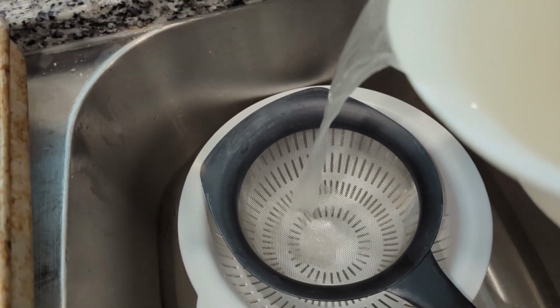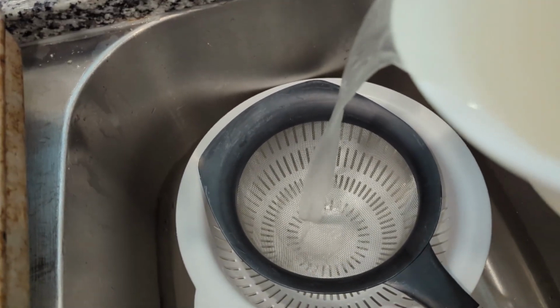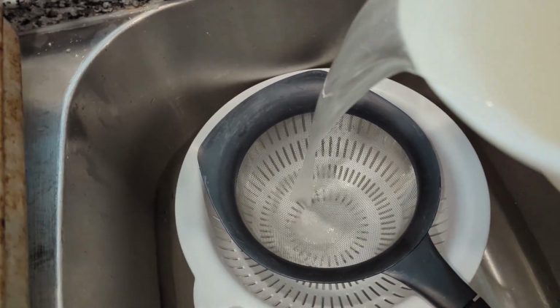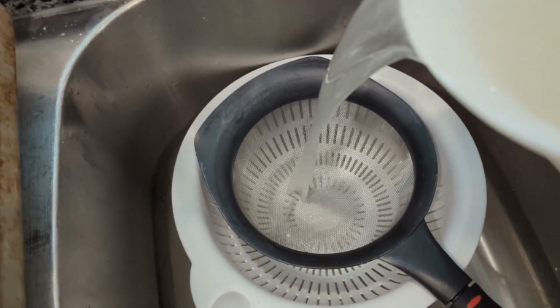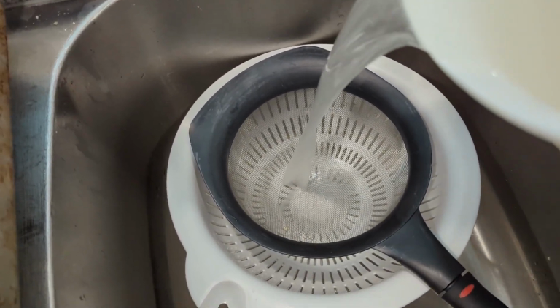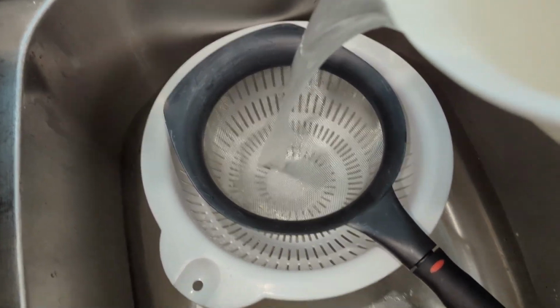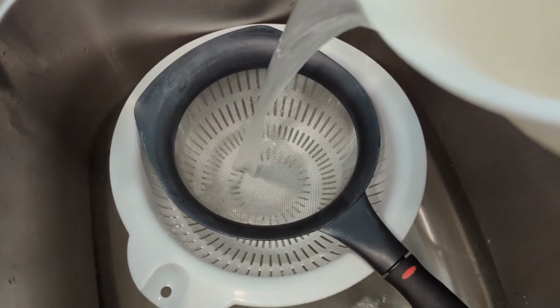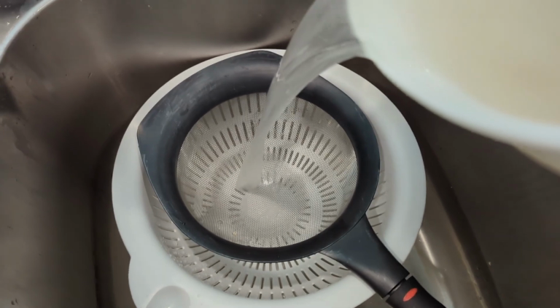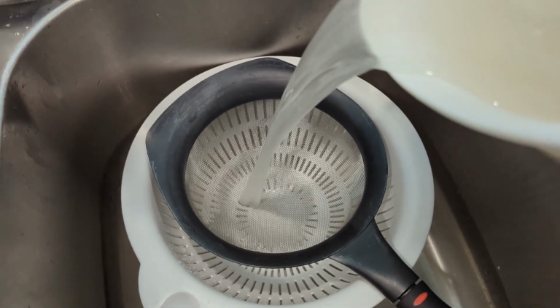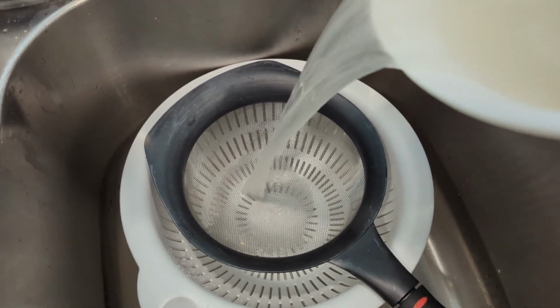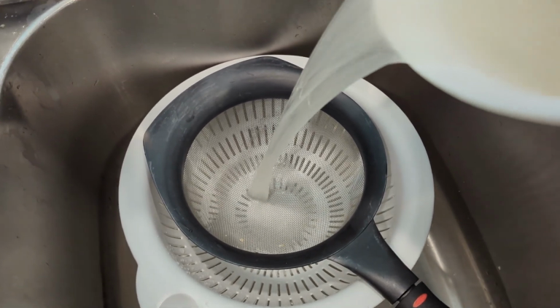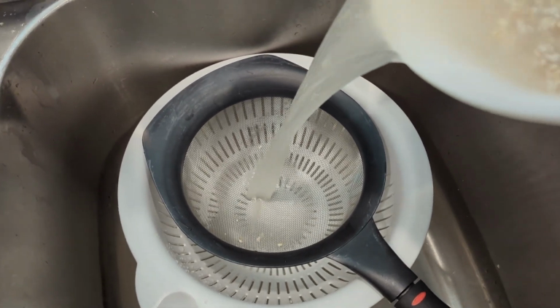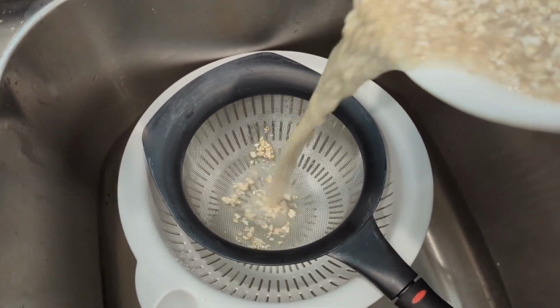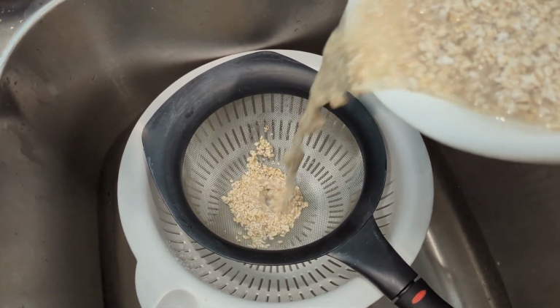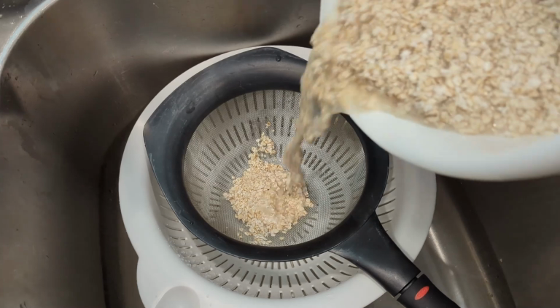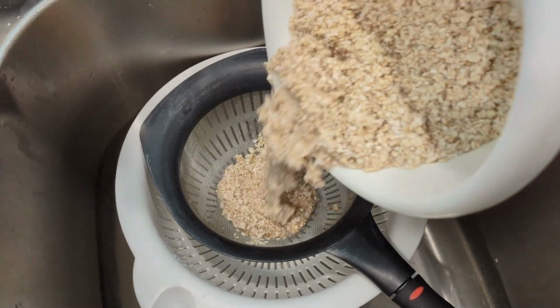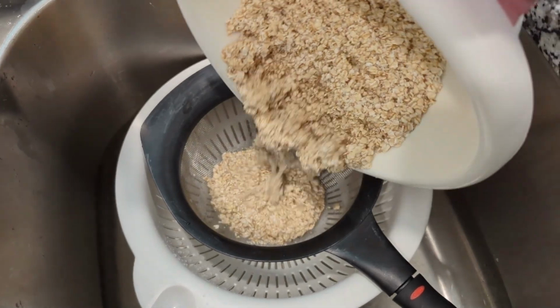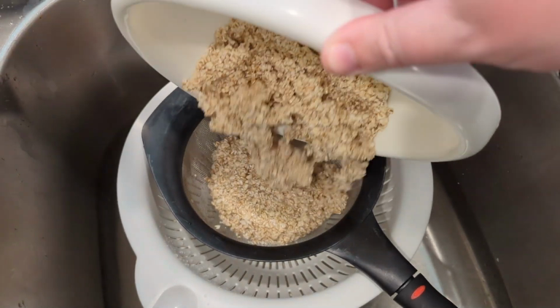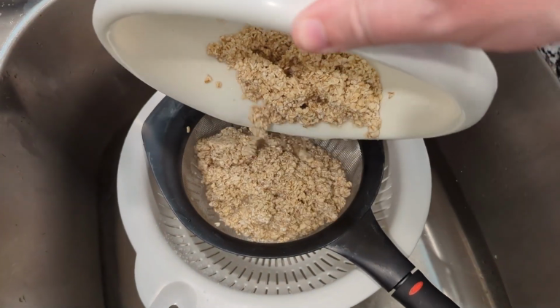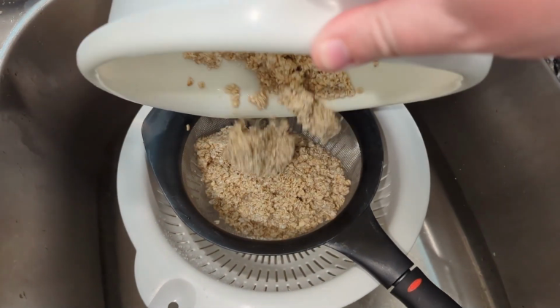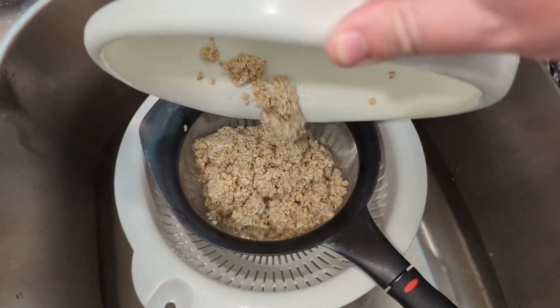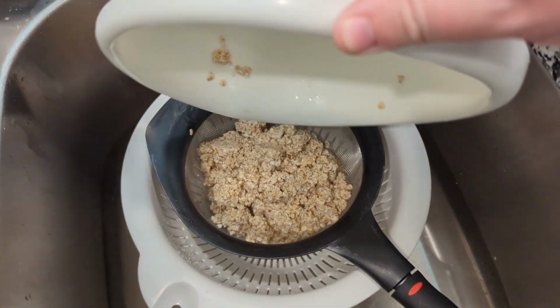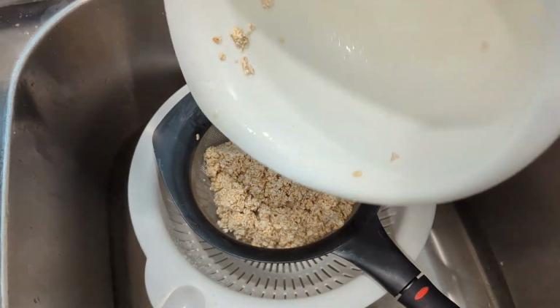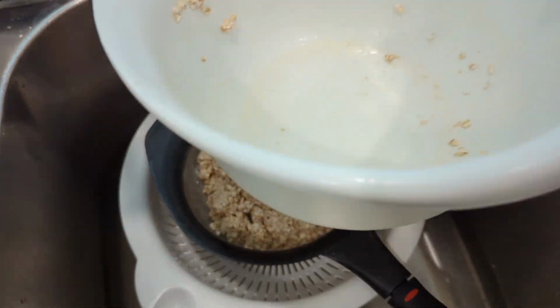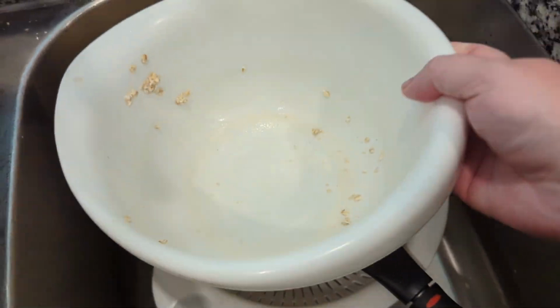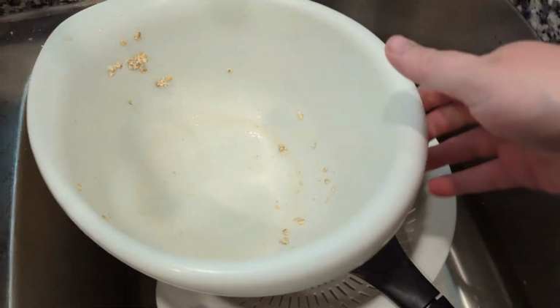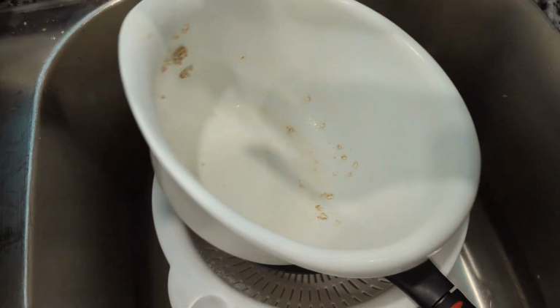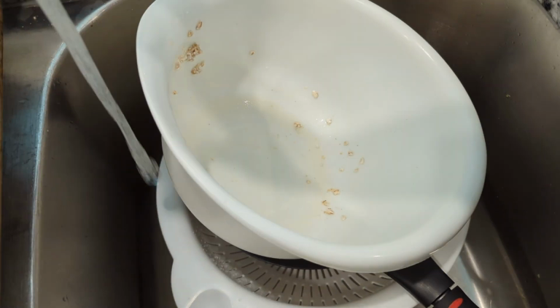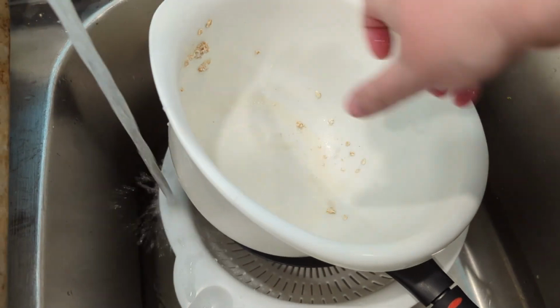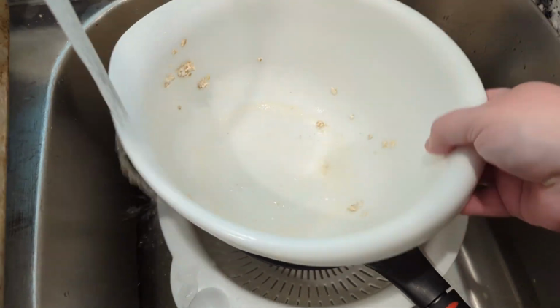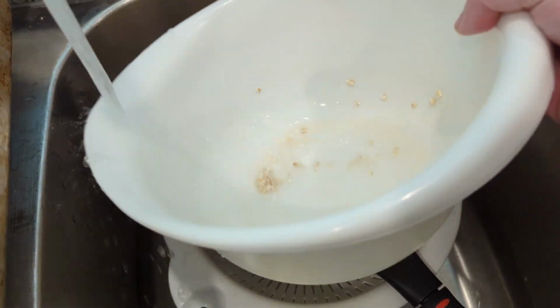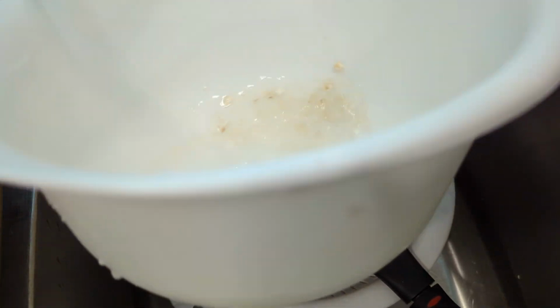Then we are going to work on draining and rinsing the oats until the water runs clear, or at least mostly clear.